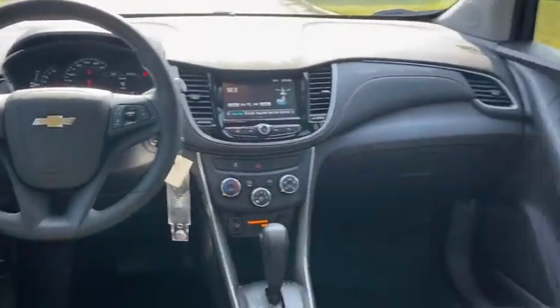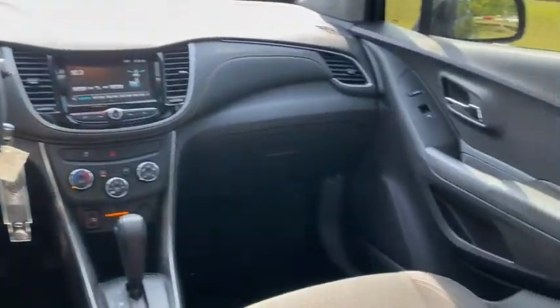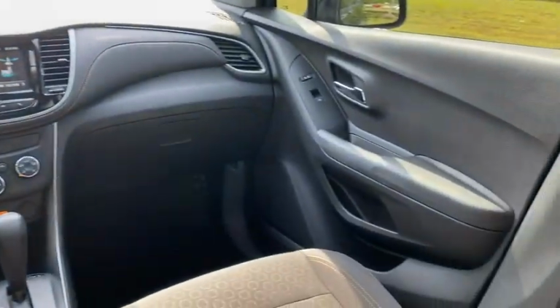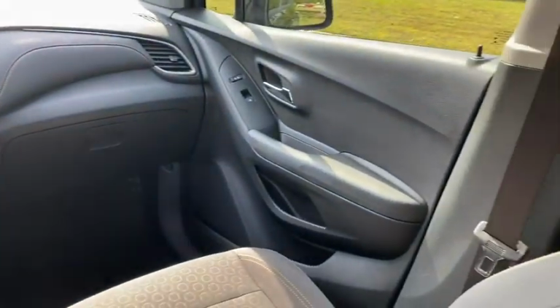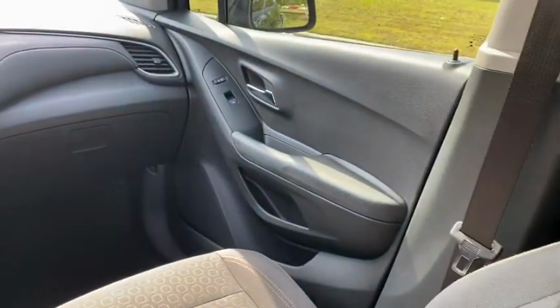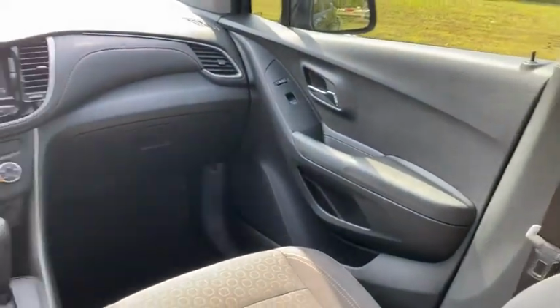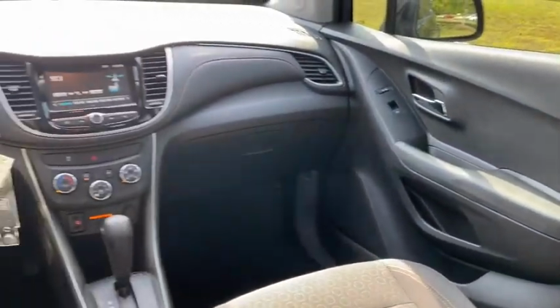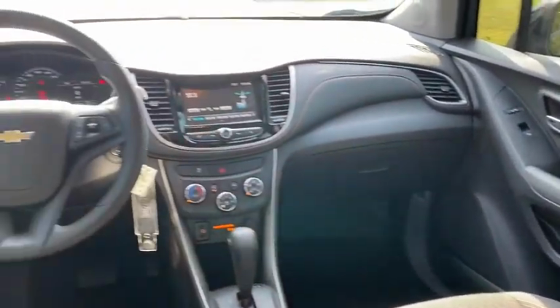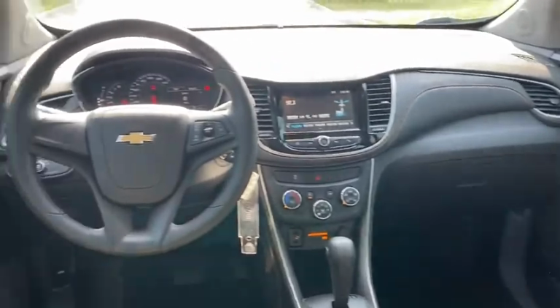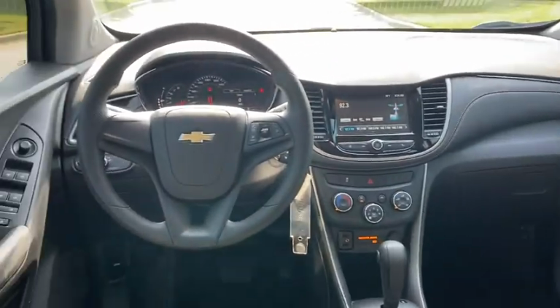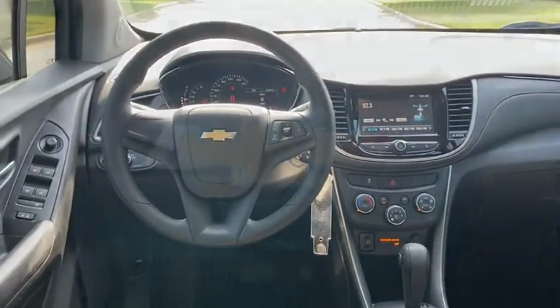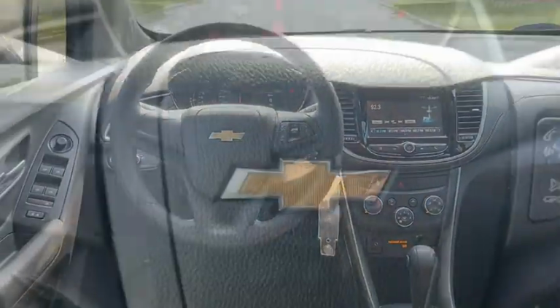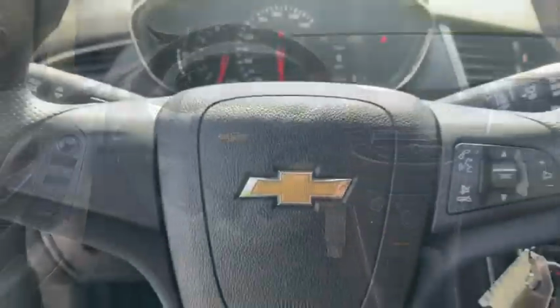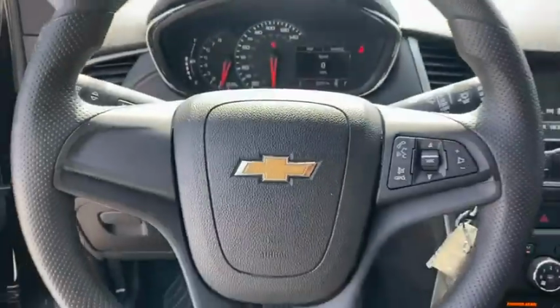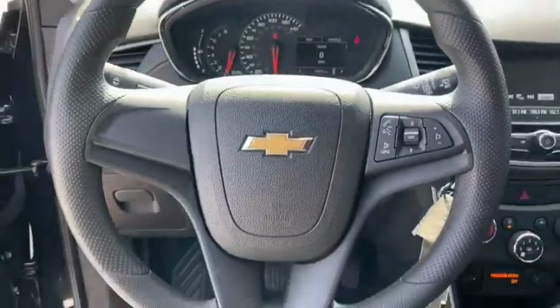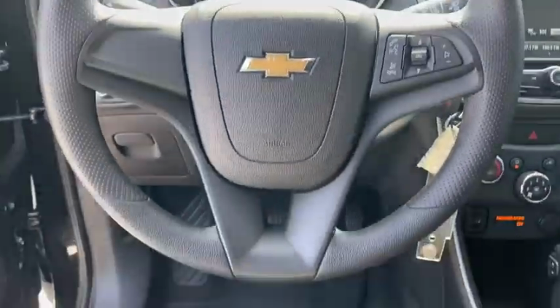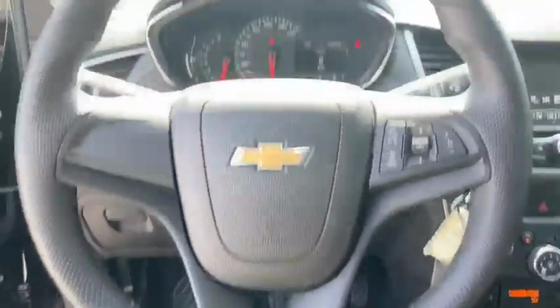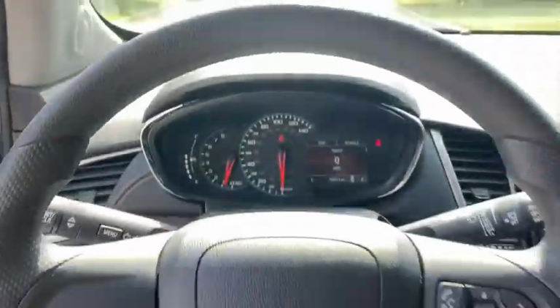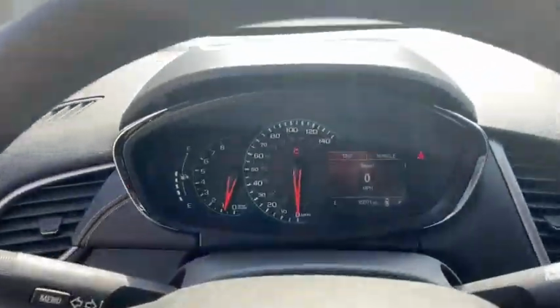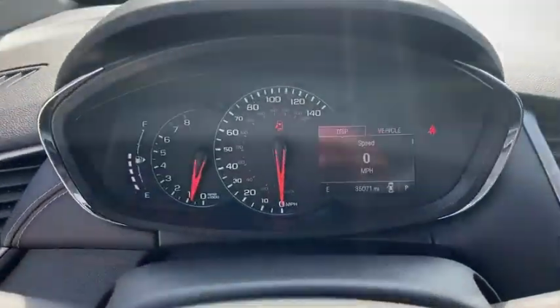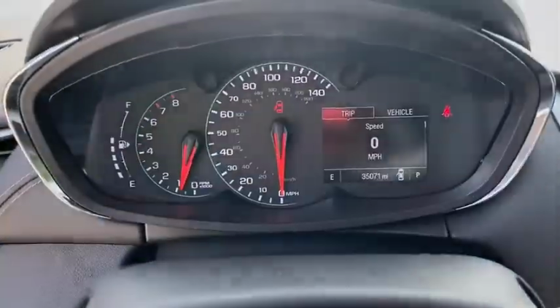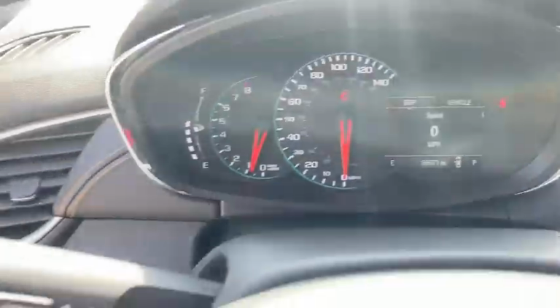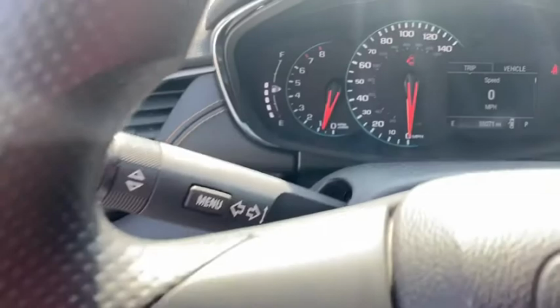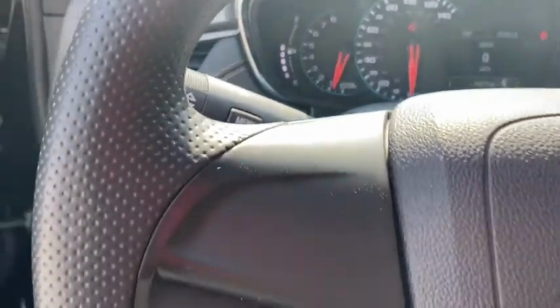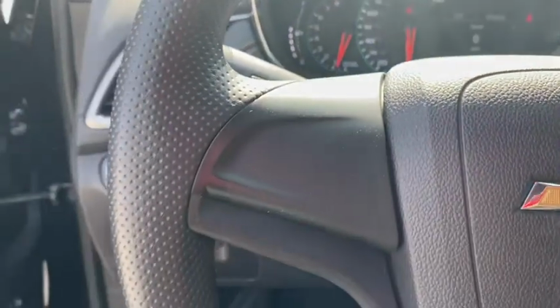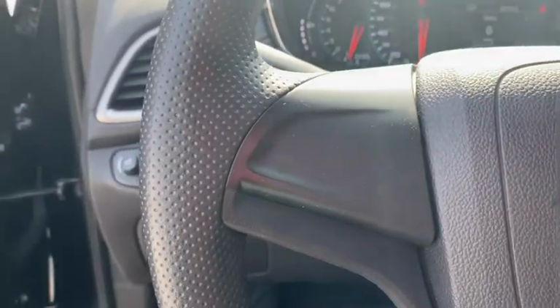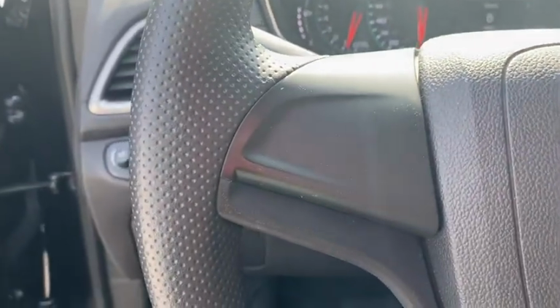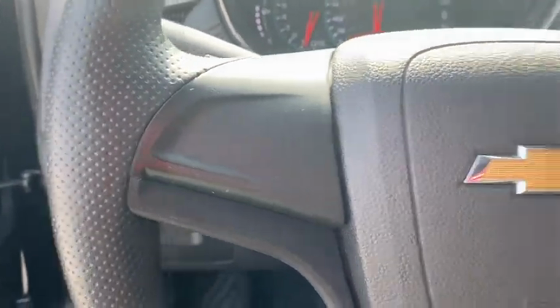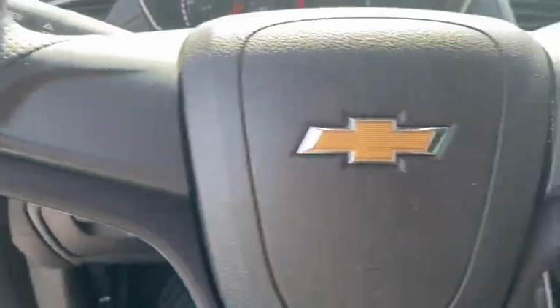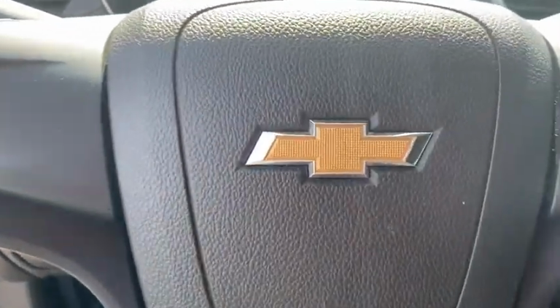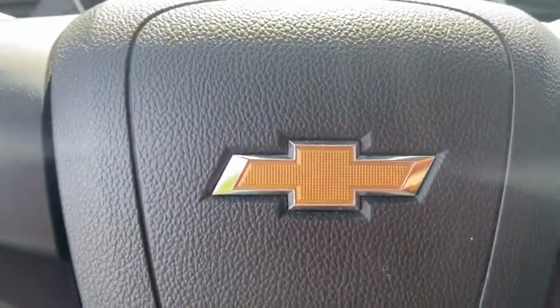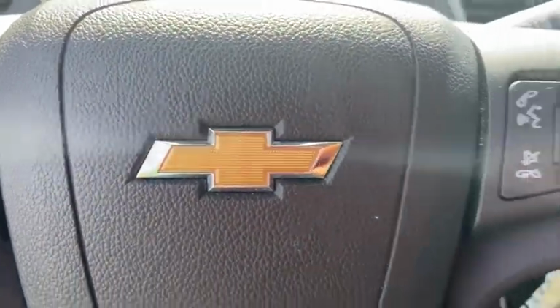This vehicle is Carfax certified one owner and qualifies for Carfax buyback guarantee. This isn't just a vehicle, it's an experience. So stop in for a test drive today.